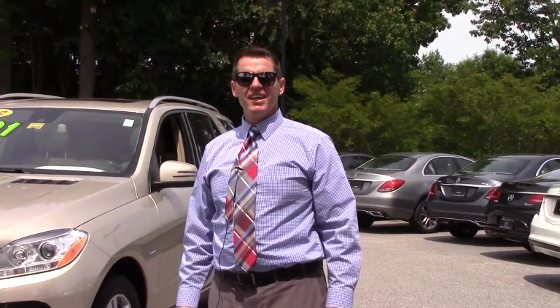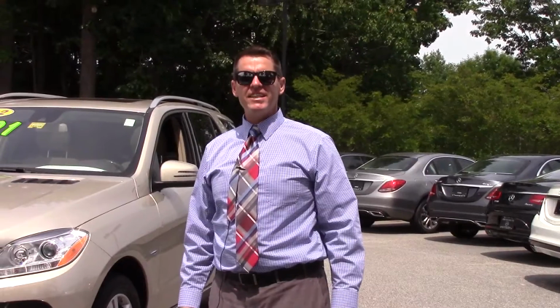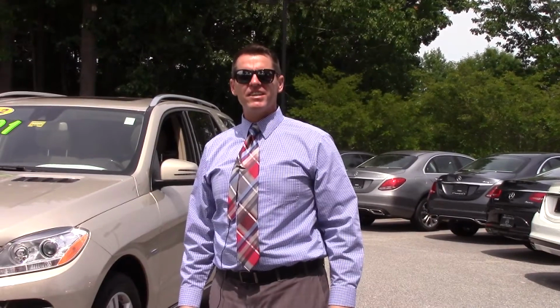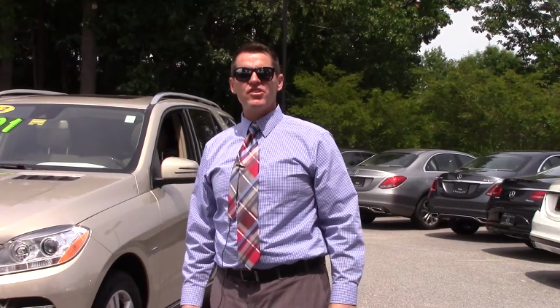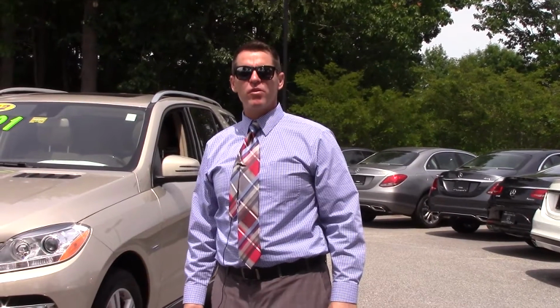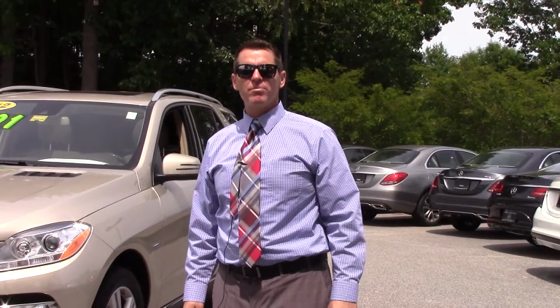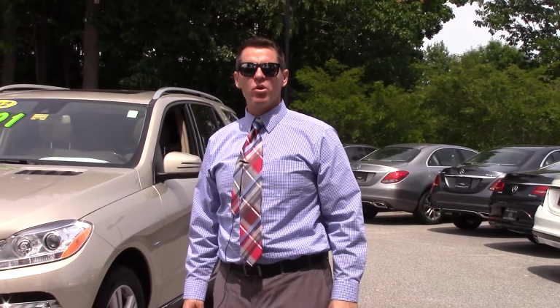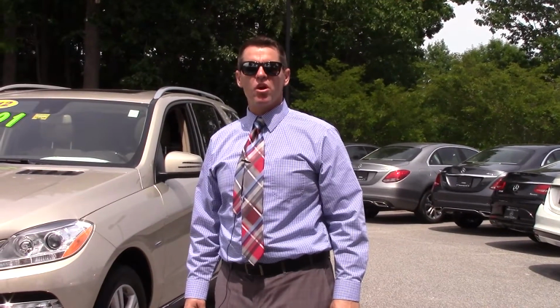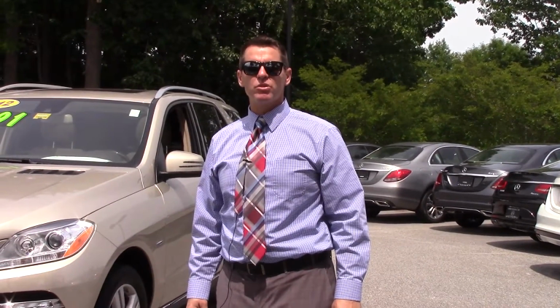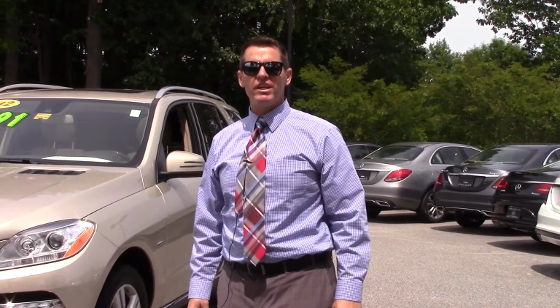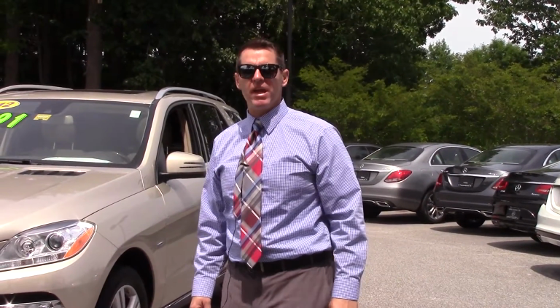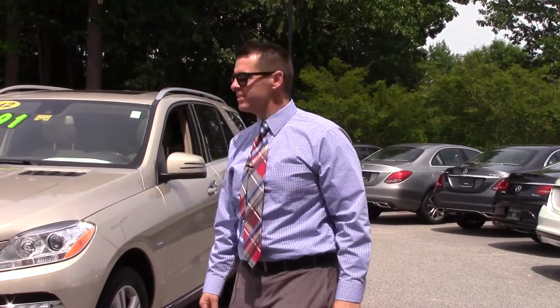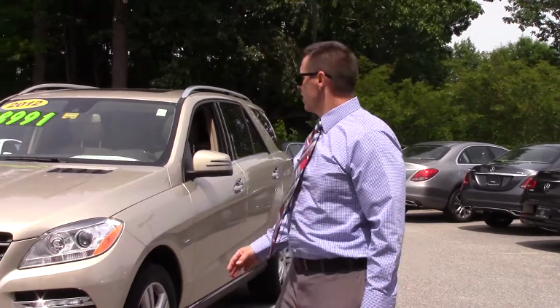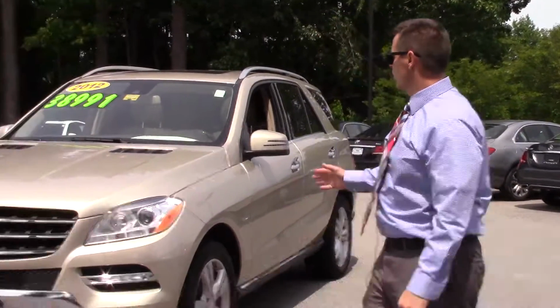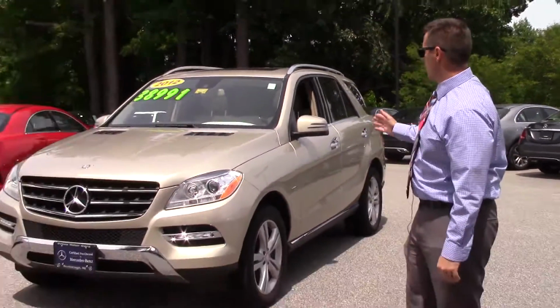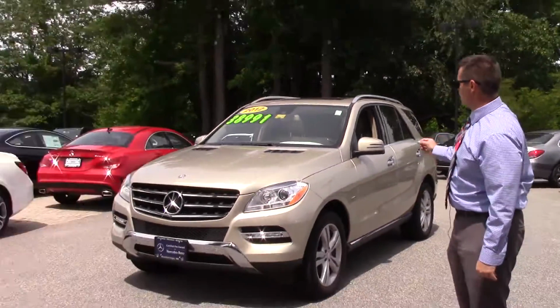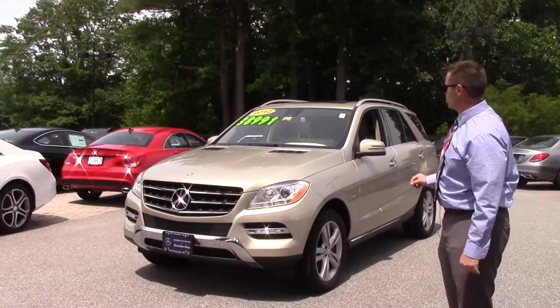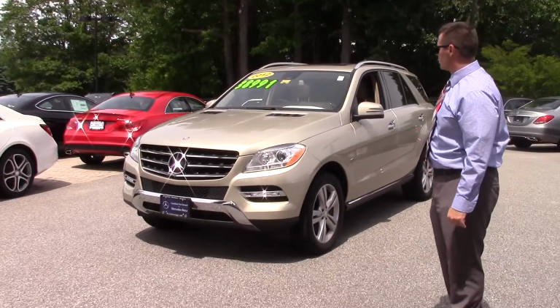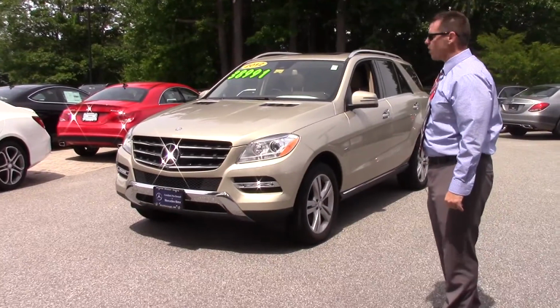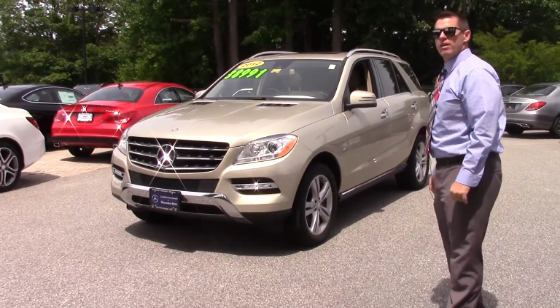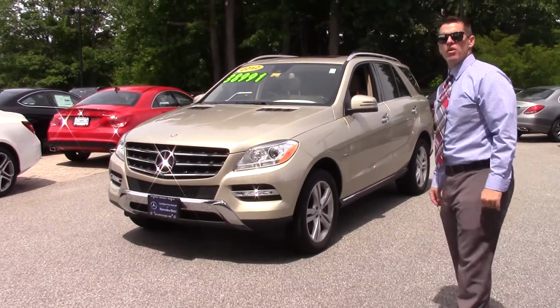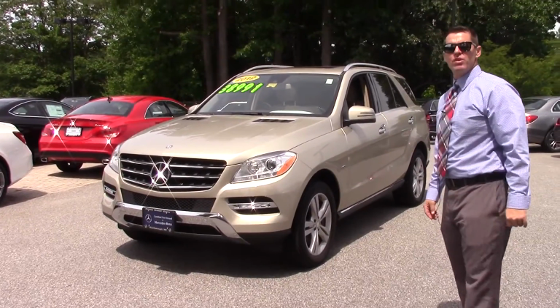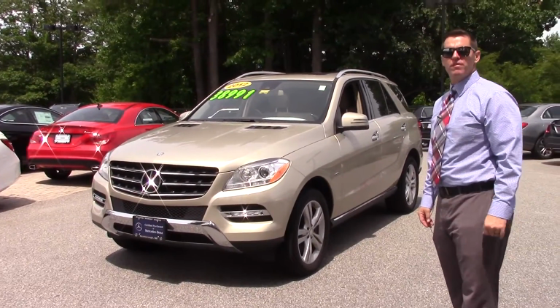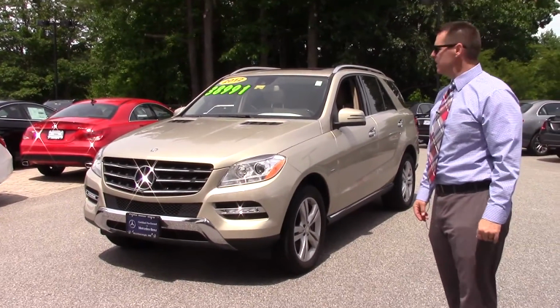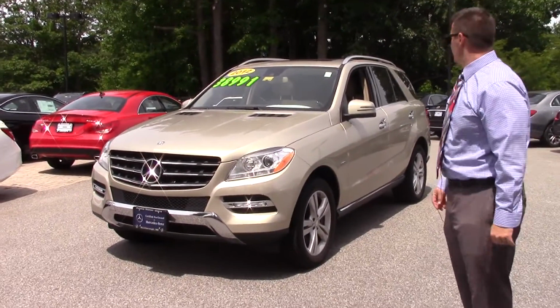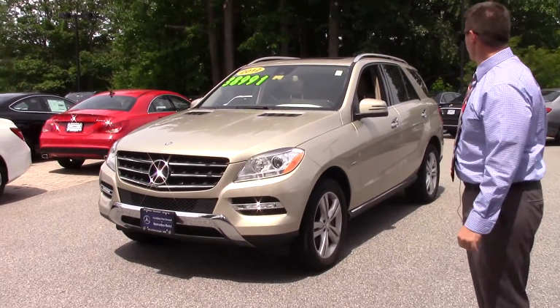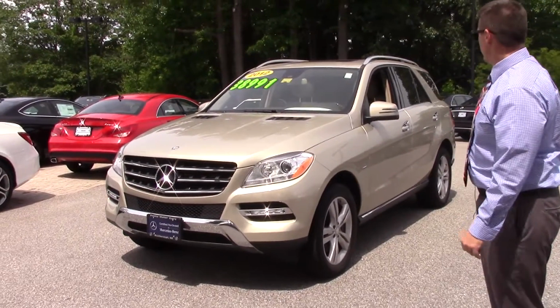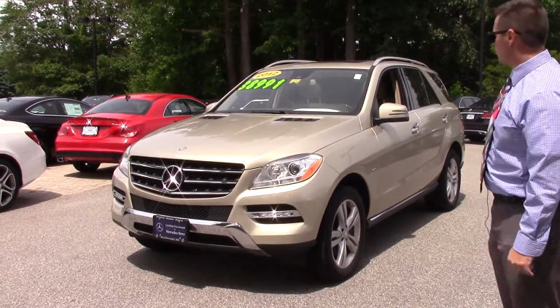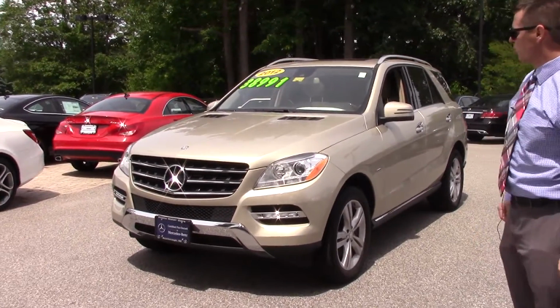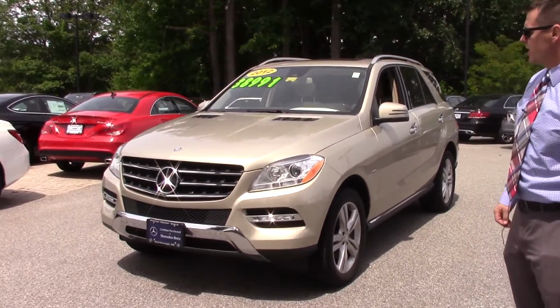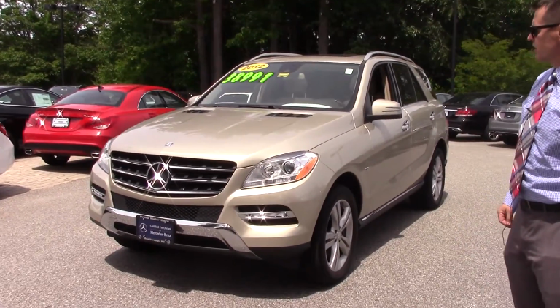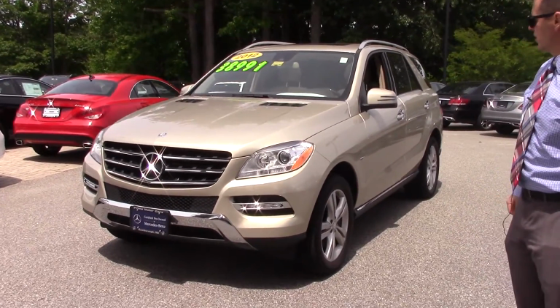Hi Dick, this is Jeff over at Prime Motor Cars, Mercedes-Benz. You're looking at a 2012 ML350, Pearl Beige in color.